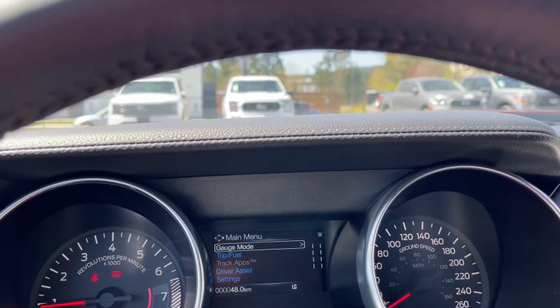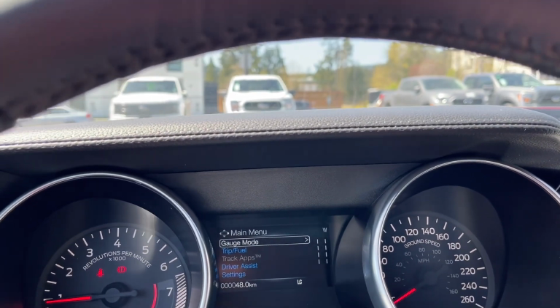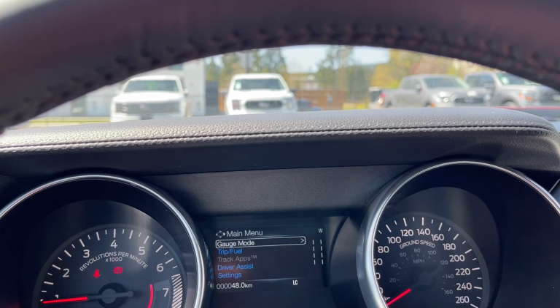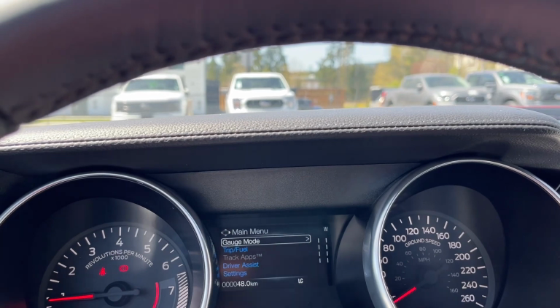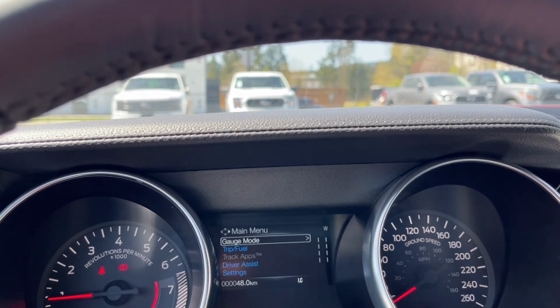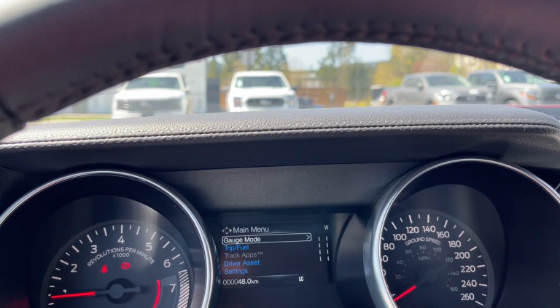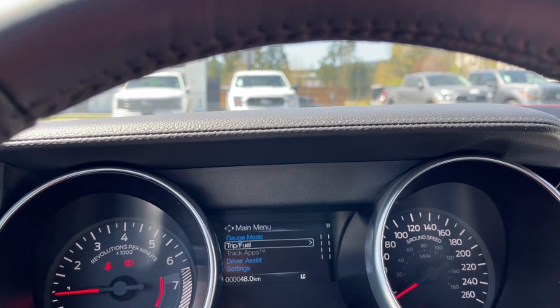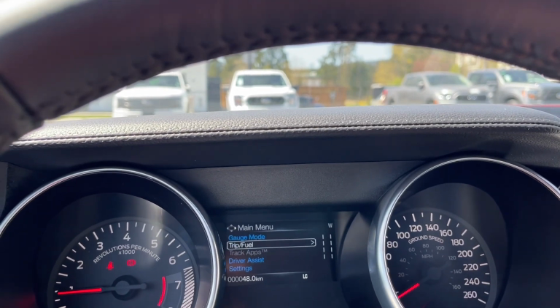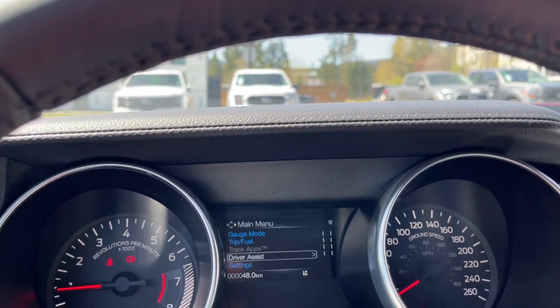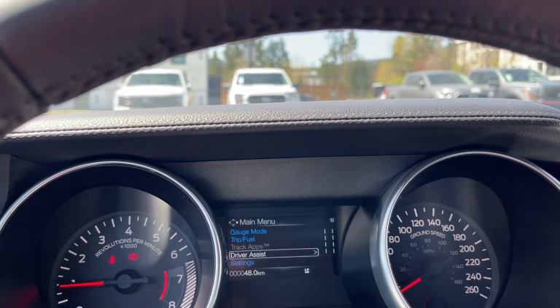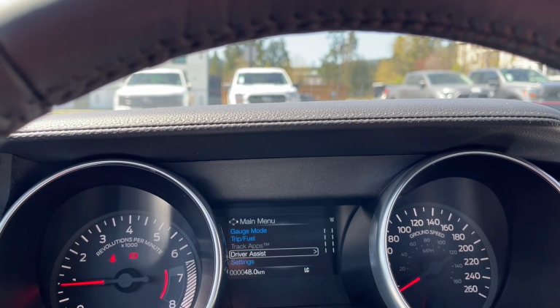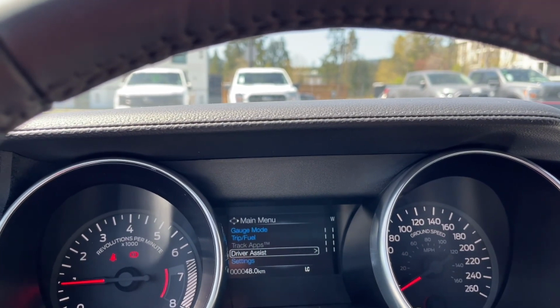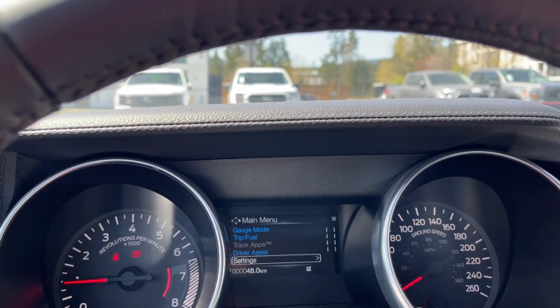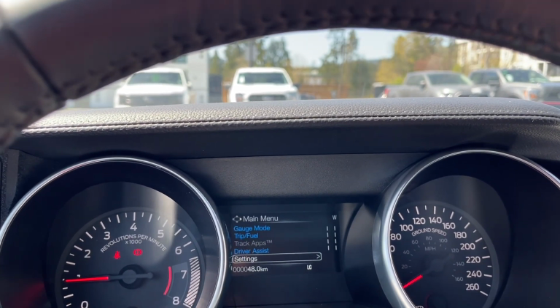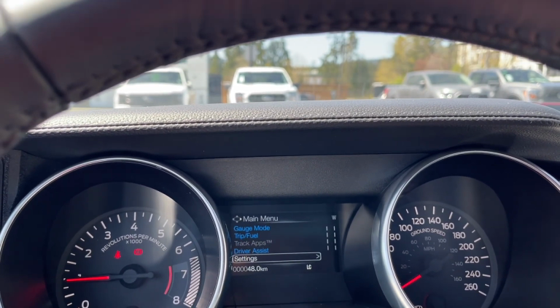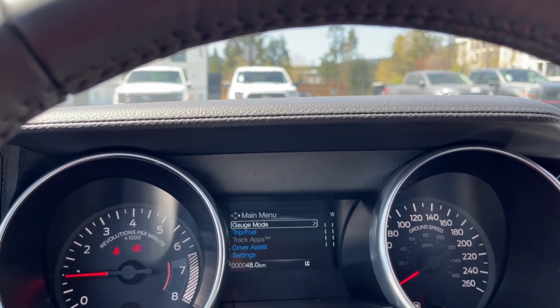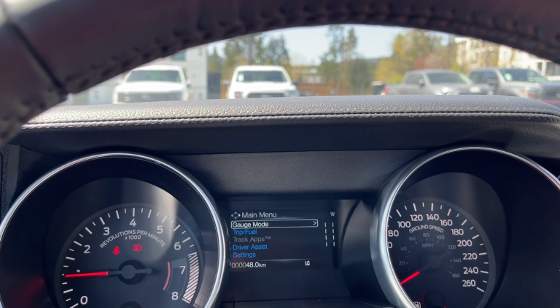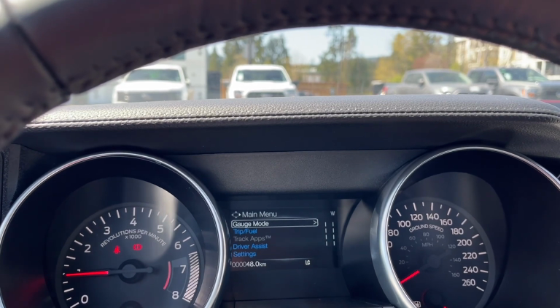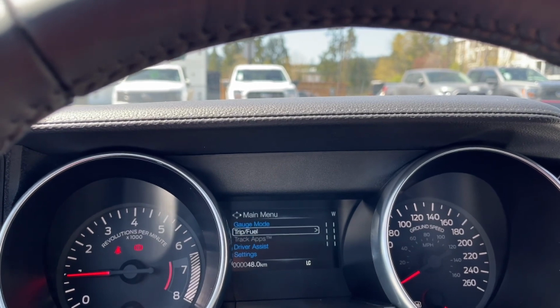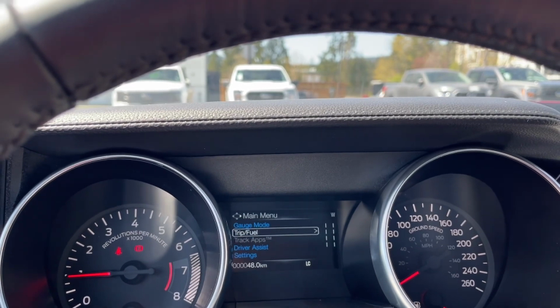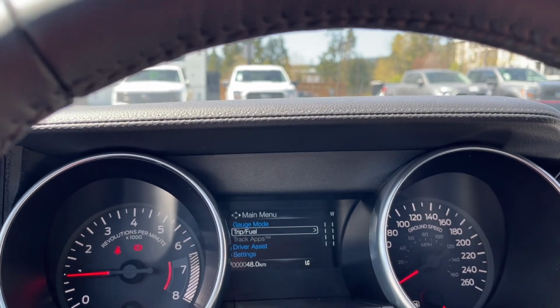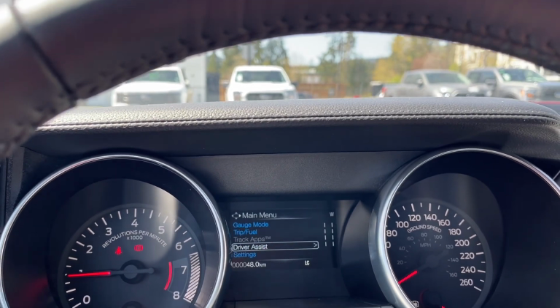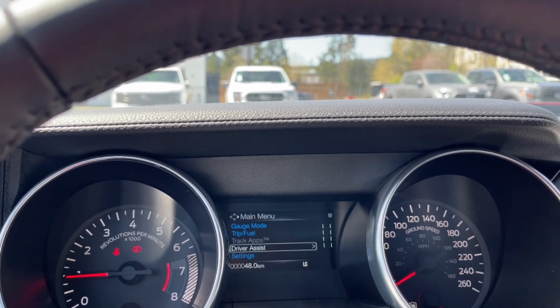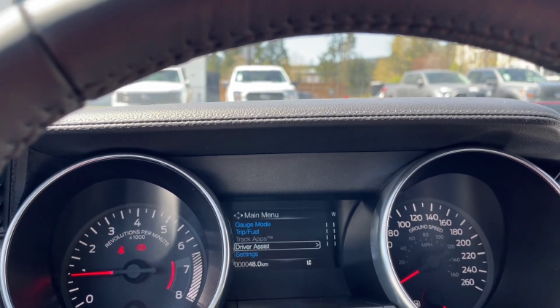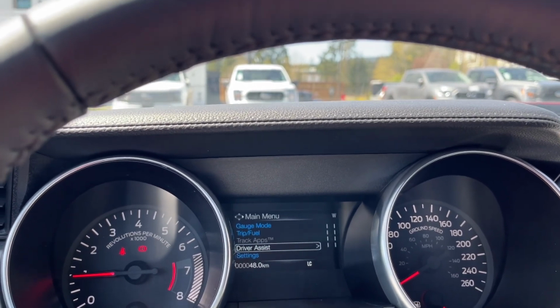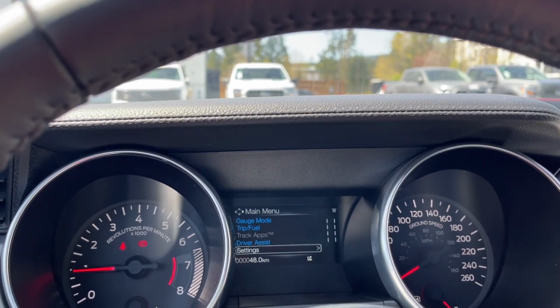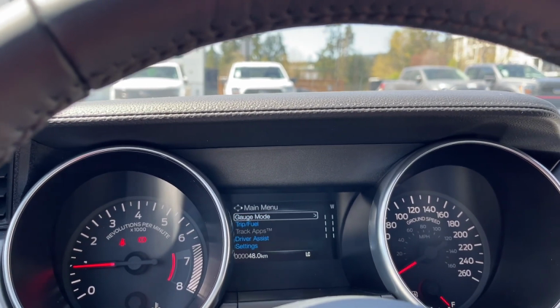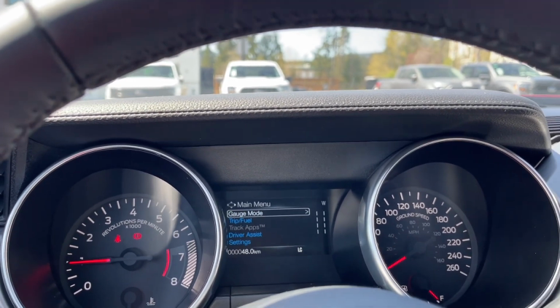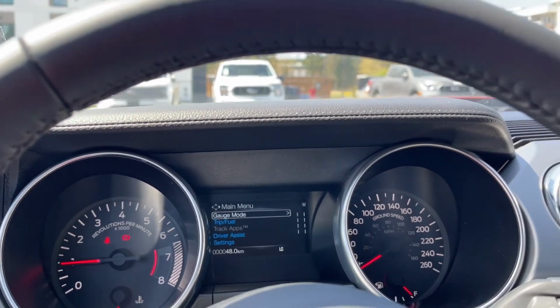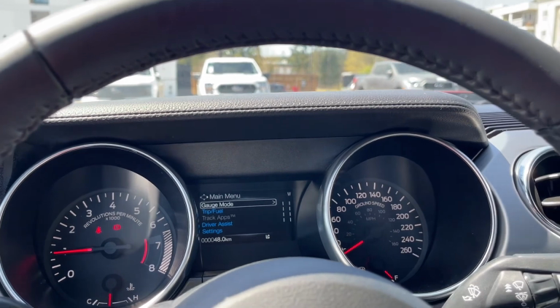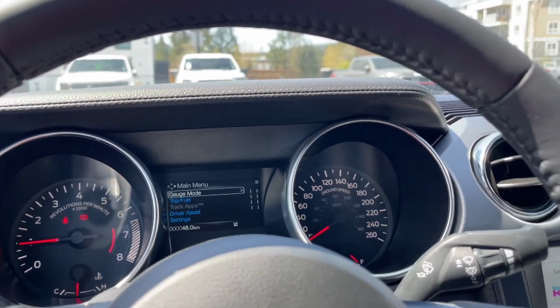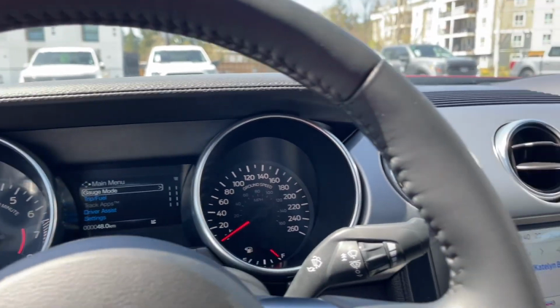The main menu has gauge mode, trip fuel, track apps, driver assist, and settings. Track apps is not available so it skips past that and loops back around. These menu items also have sub-menus.